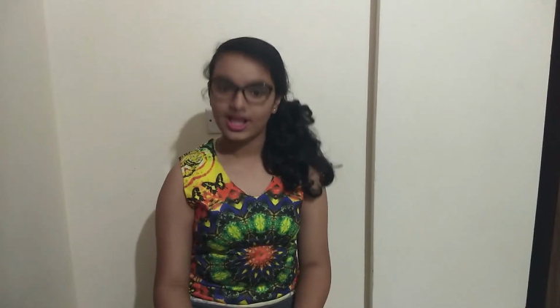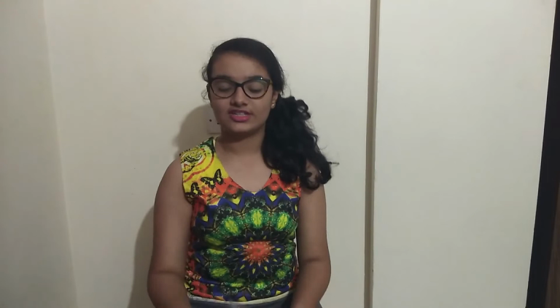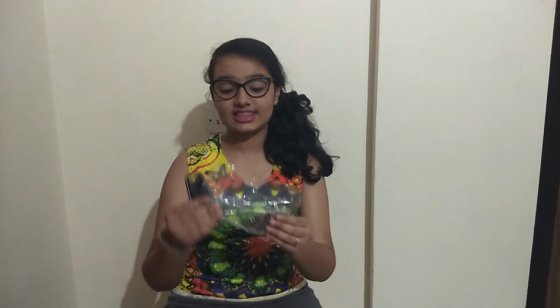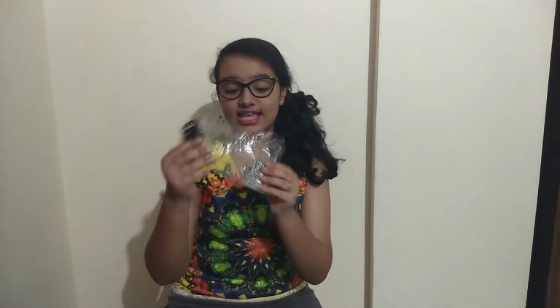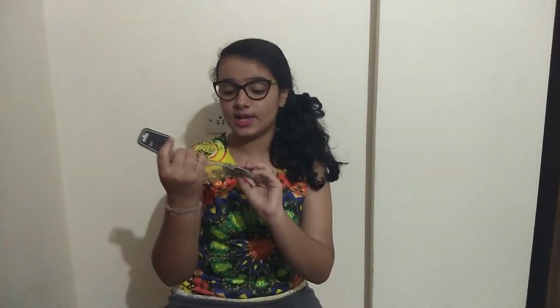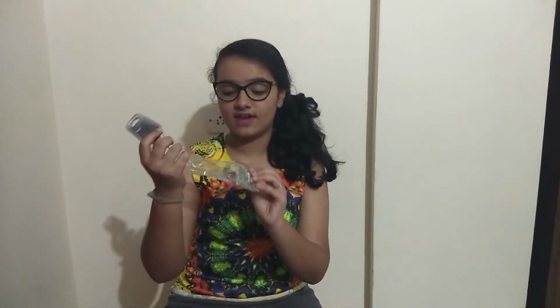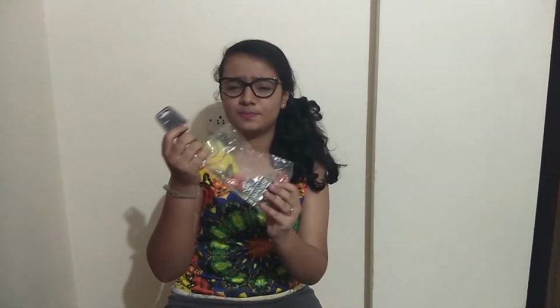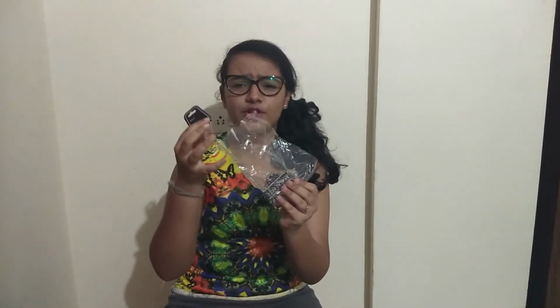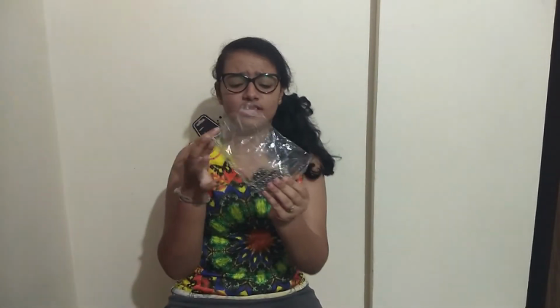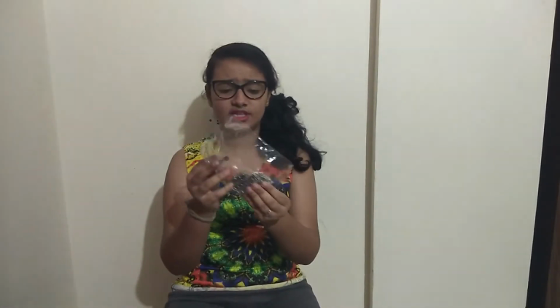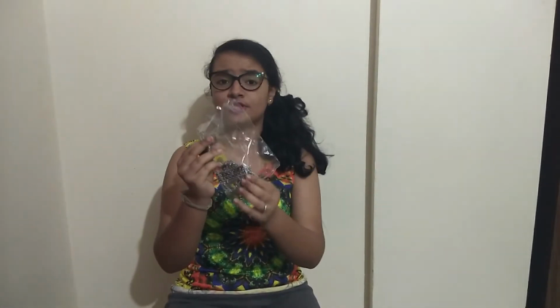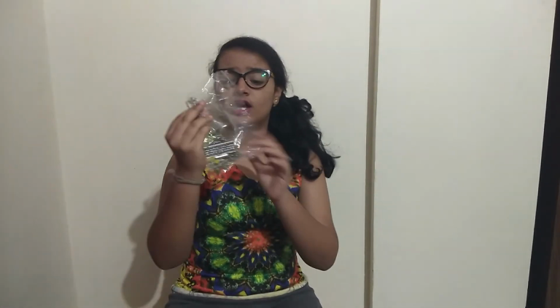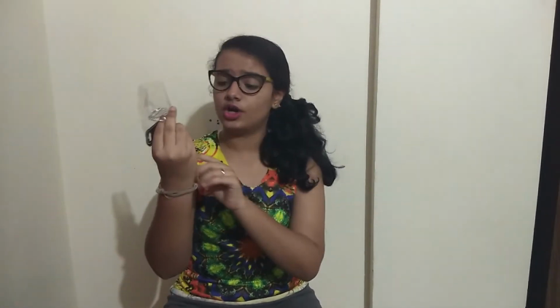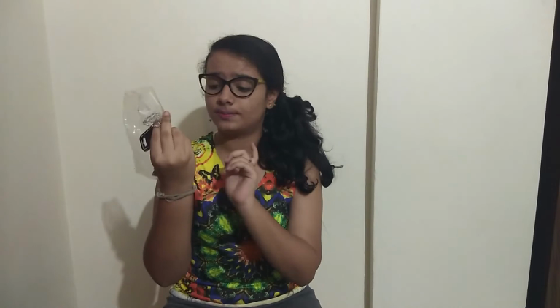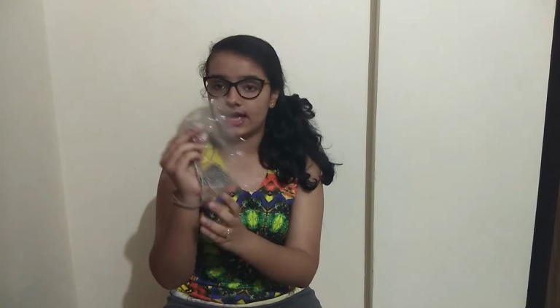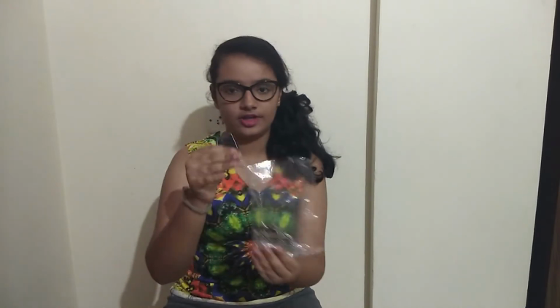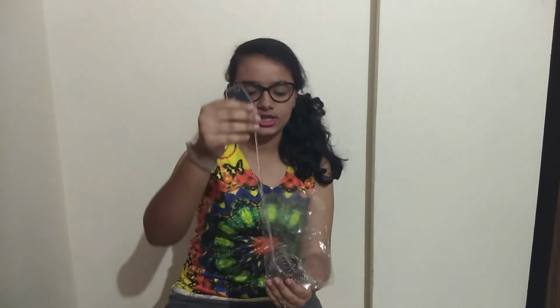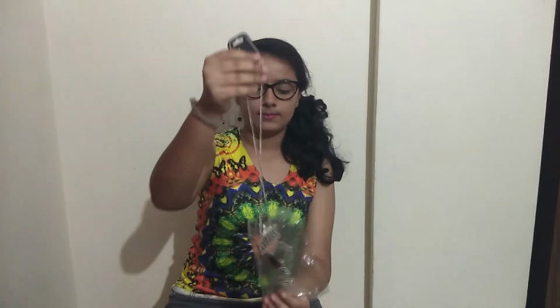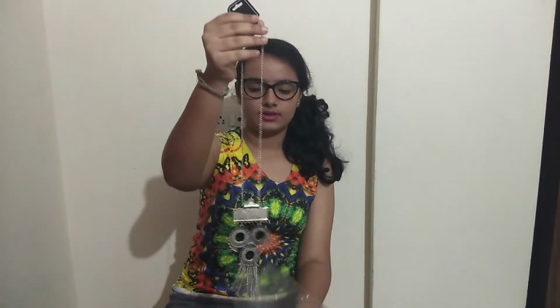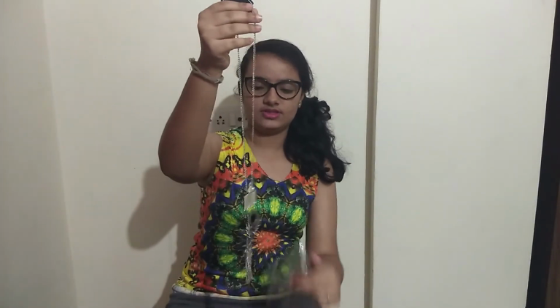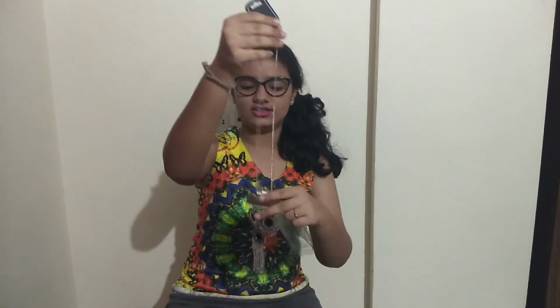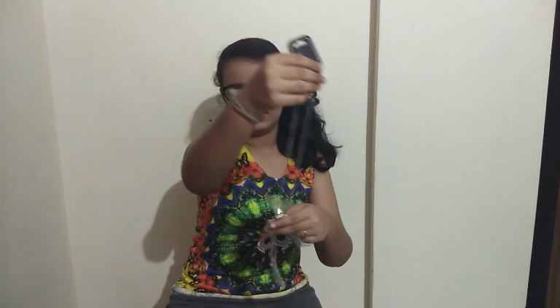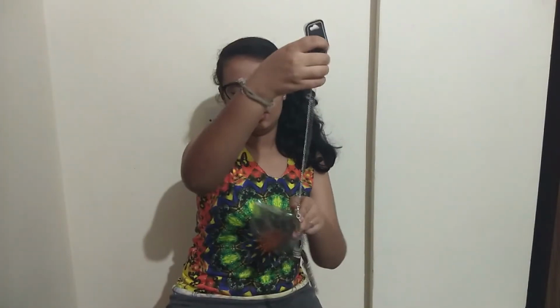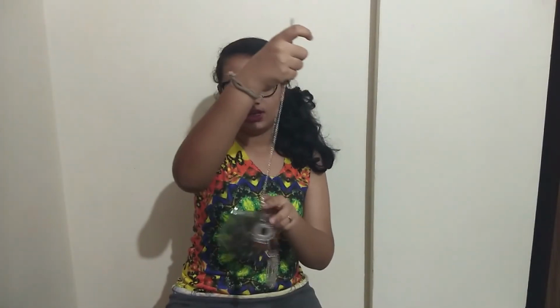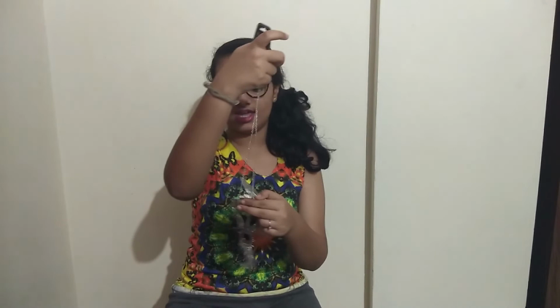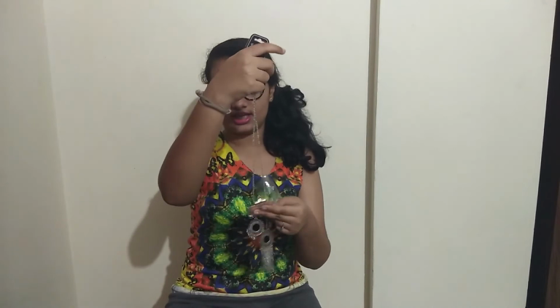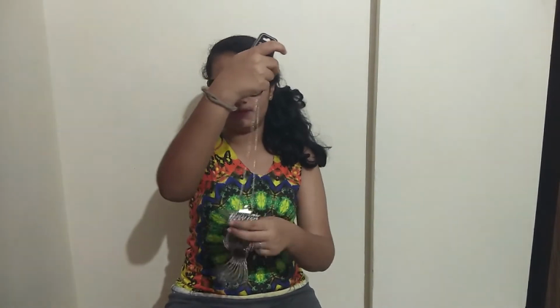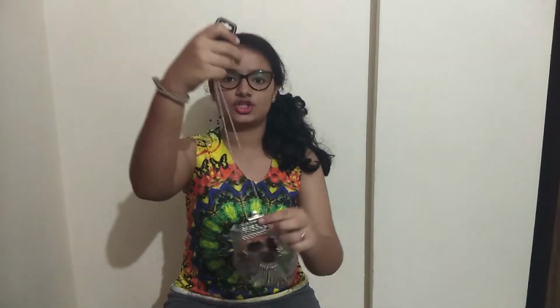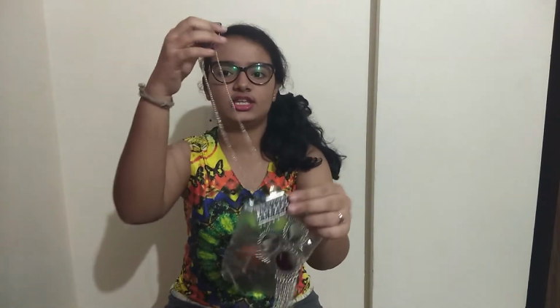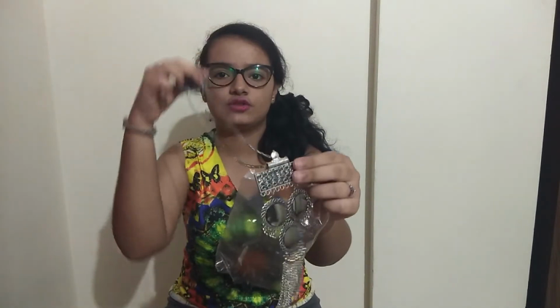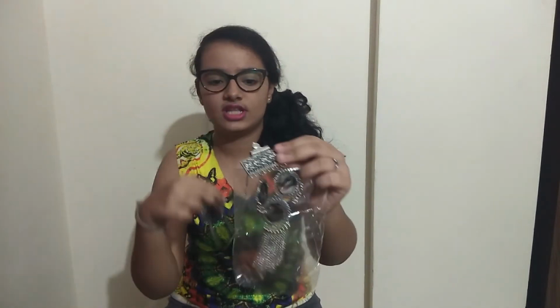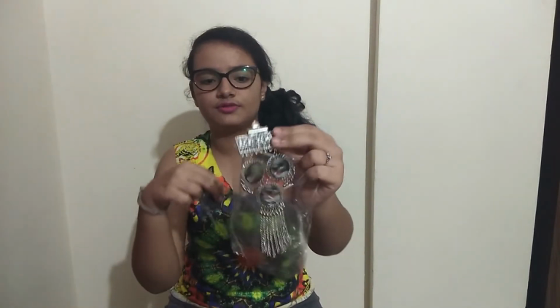The next thing is this beautiful neckpiece, which we got for rupees 100. Again, it can be matched with any indo-western outfit.